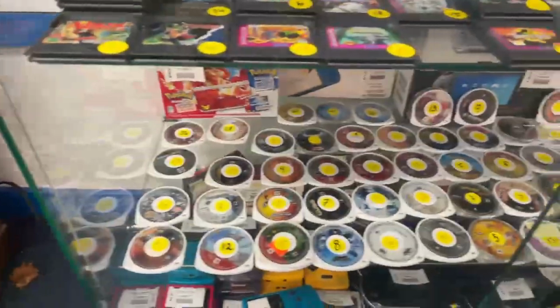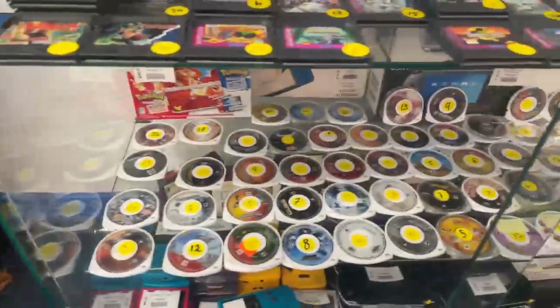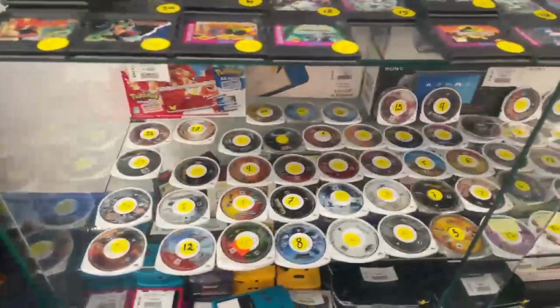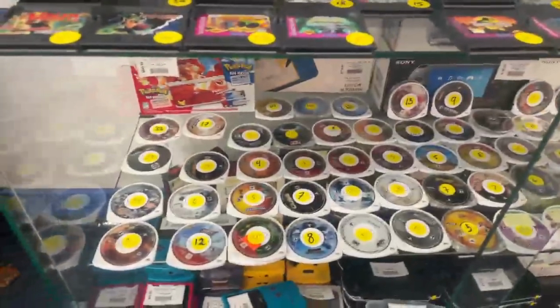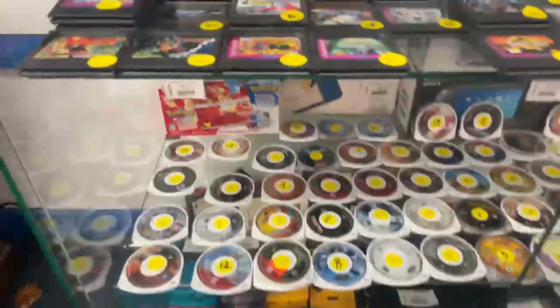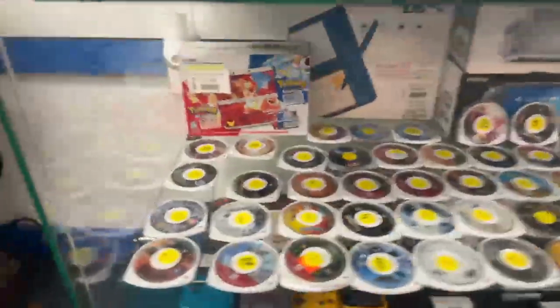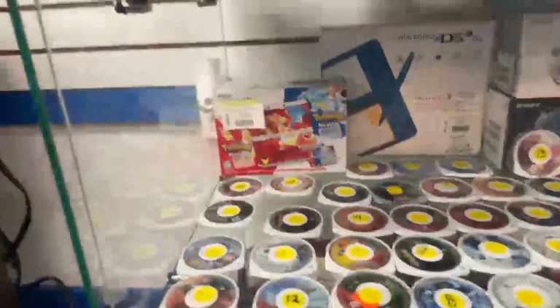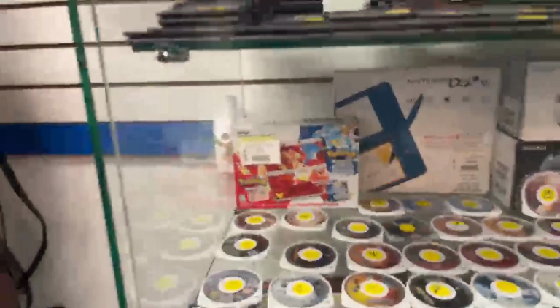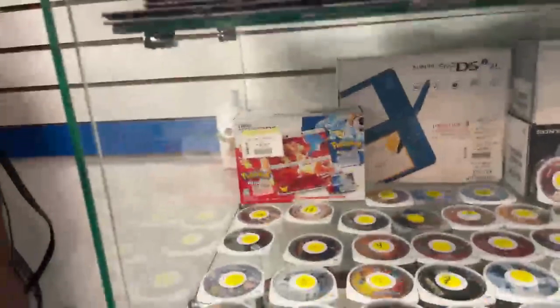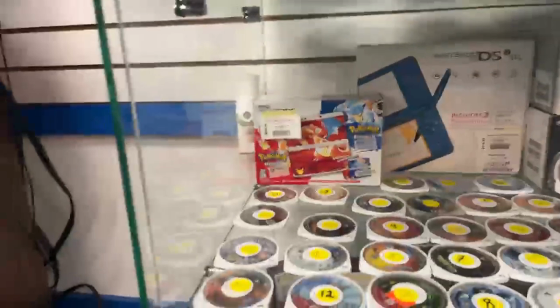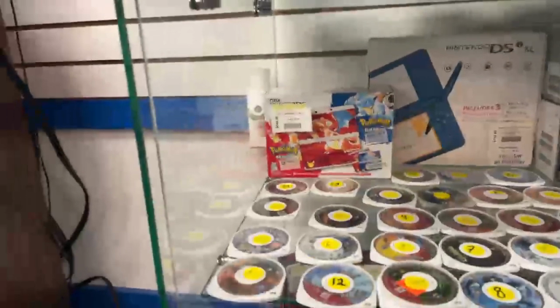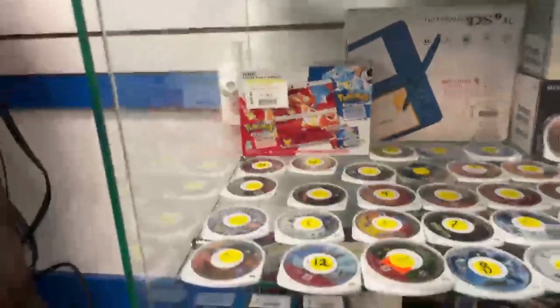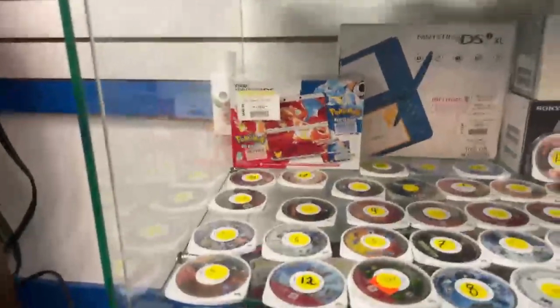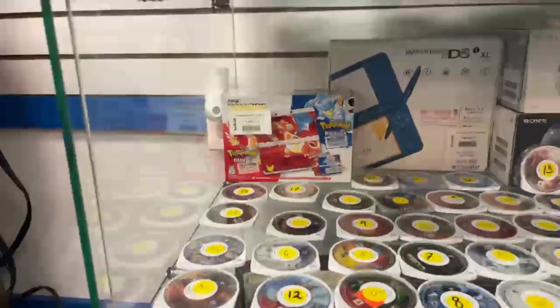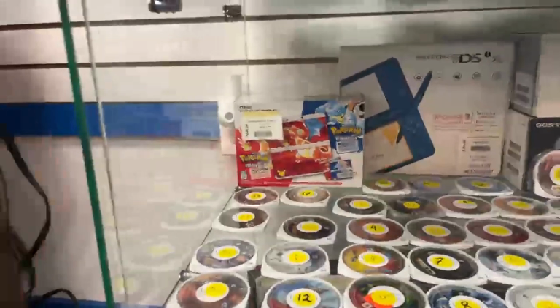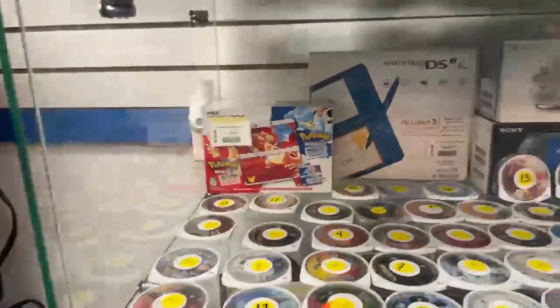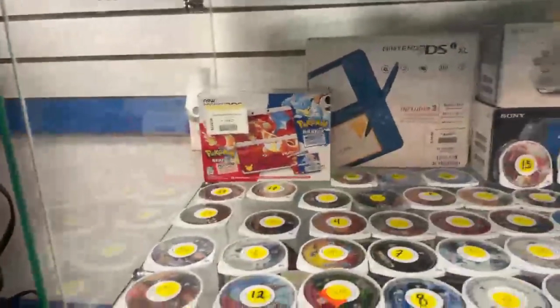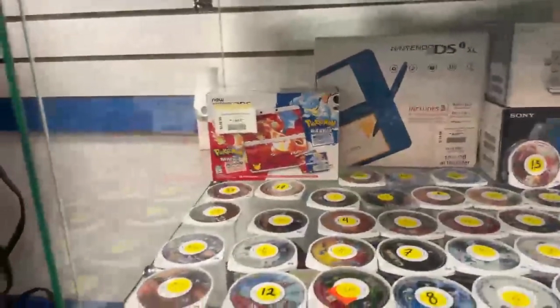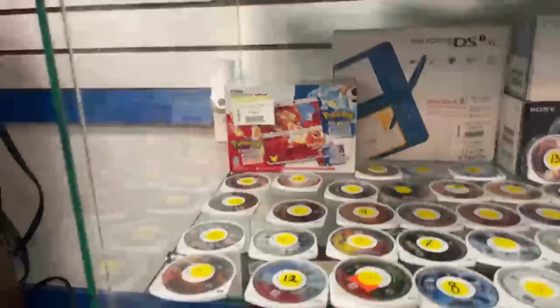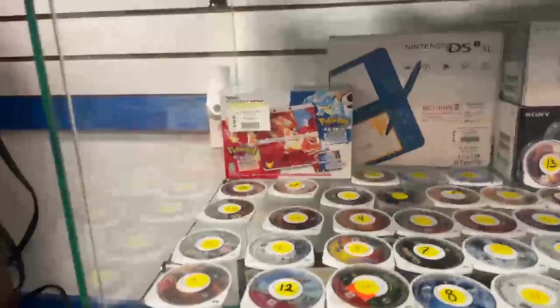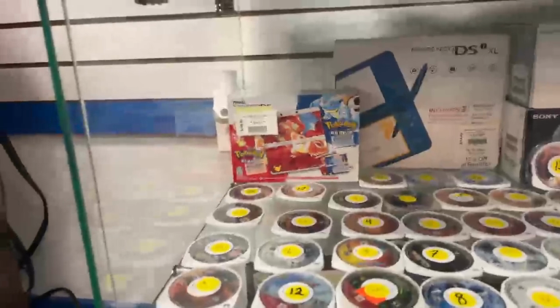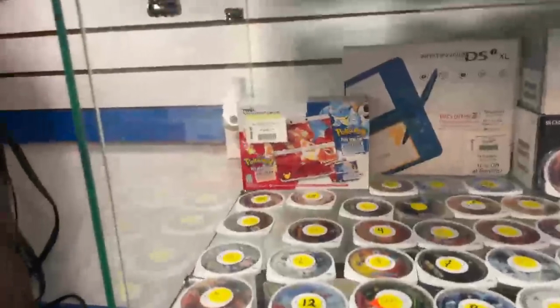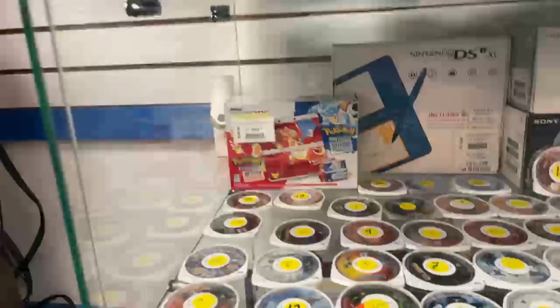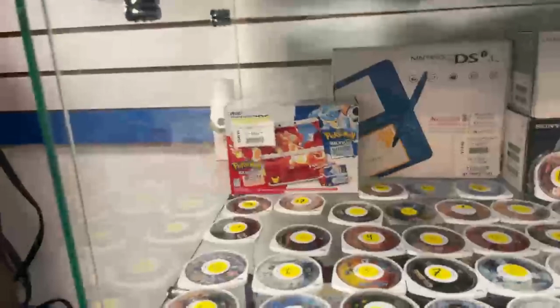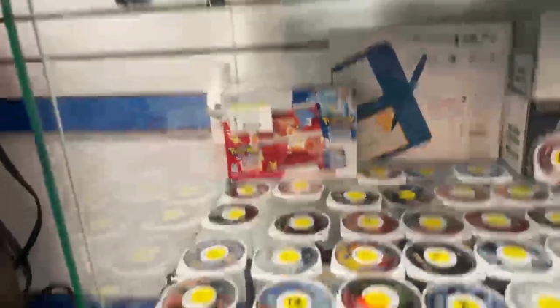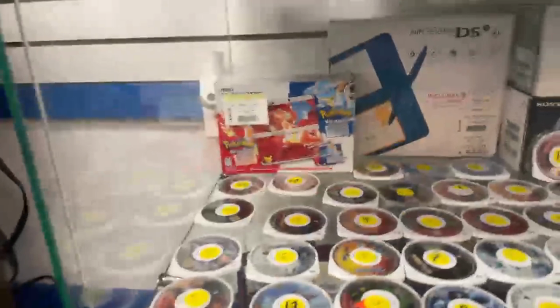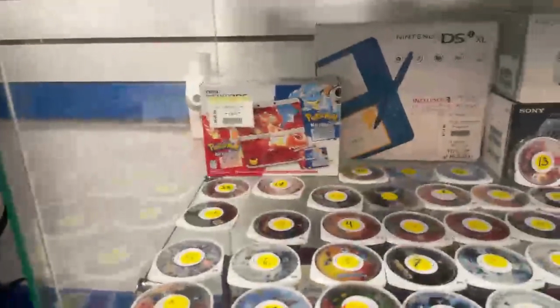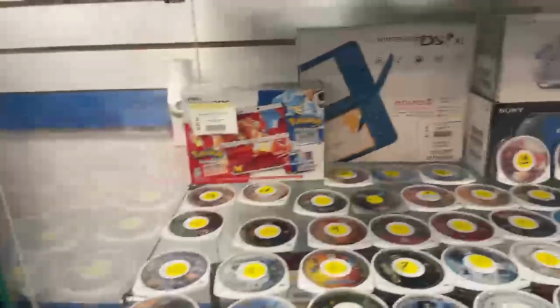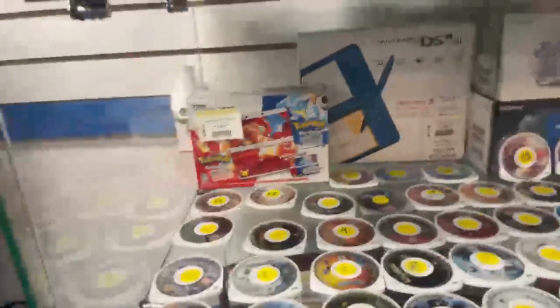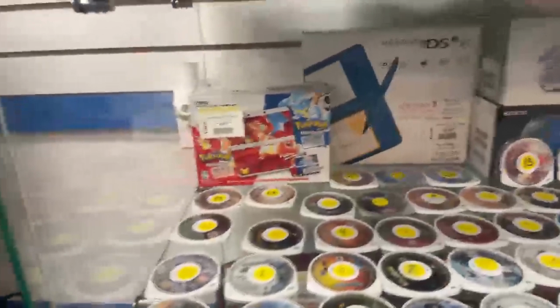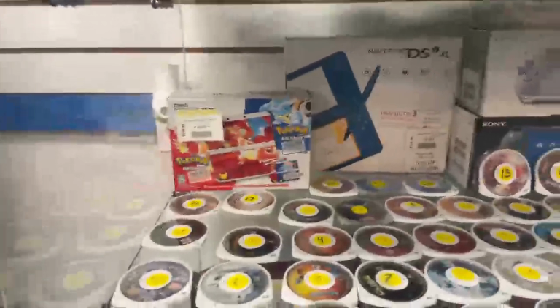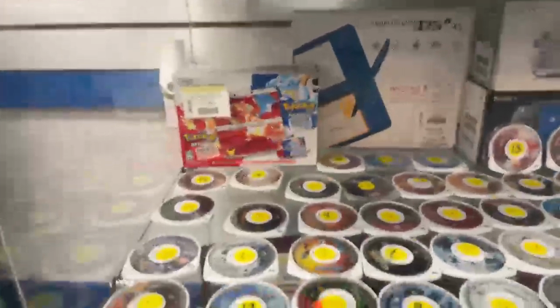PSP games. Got some Pokémon back there. Holy shnikes — I don't want that, I do not want that. But that right there — the price on that is $650.